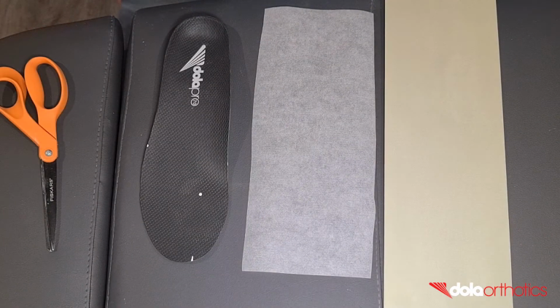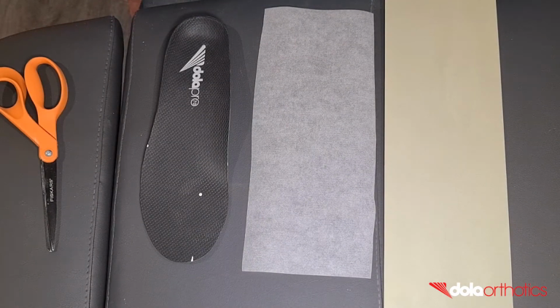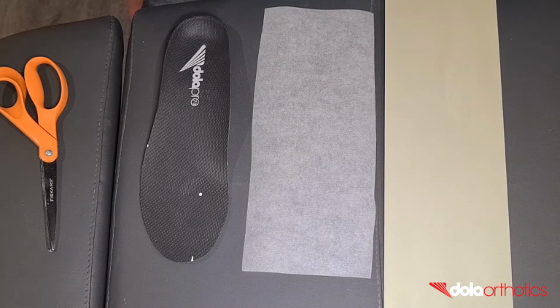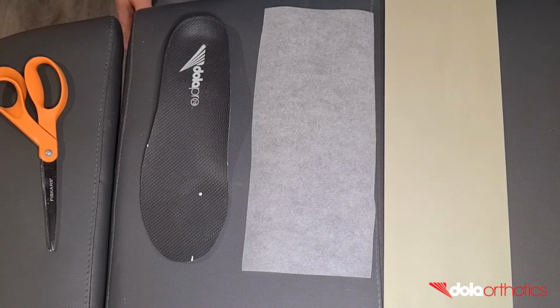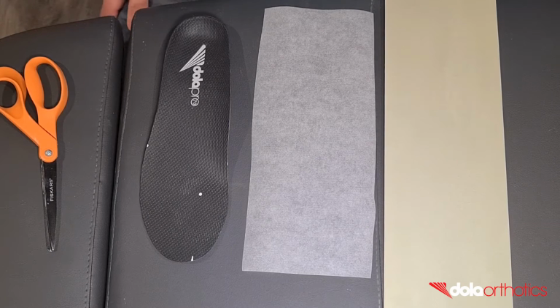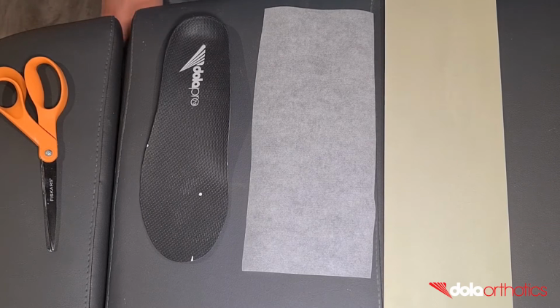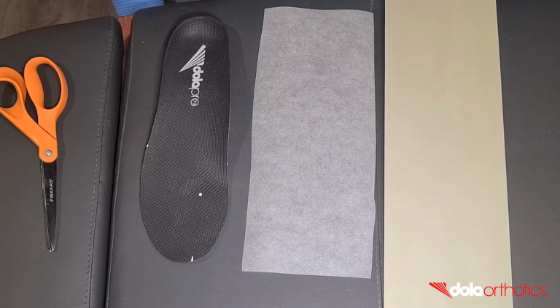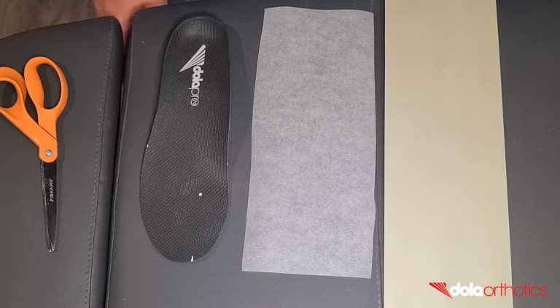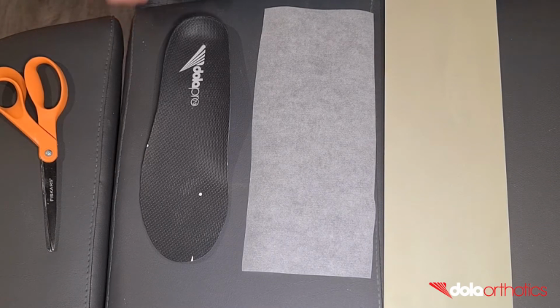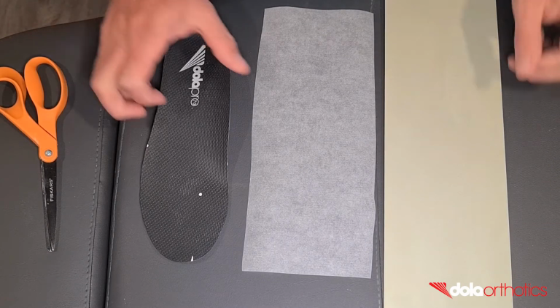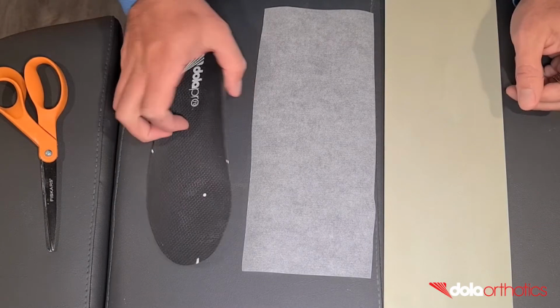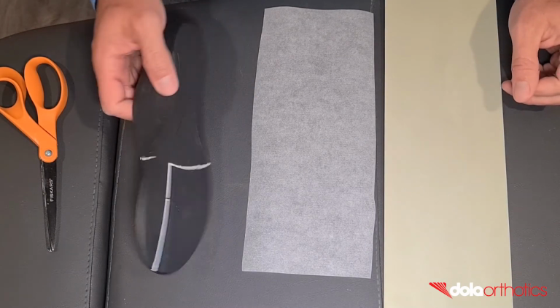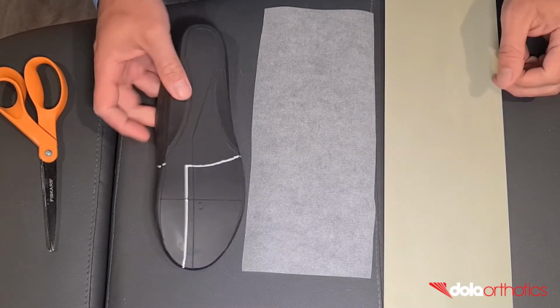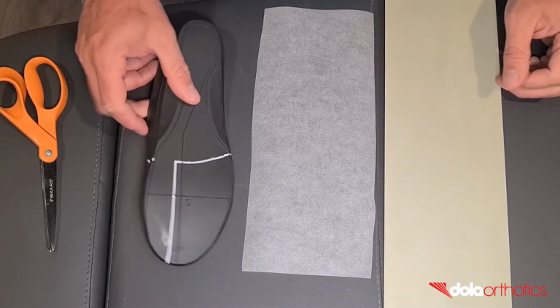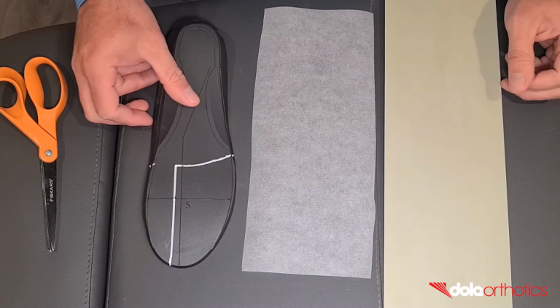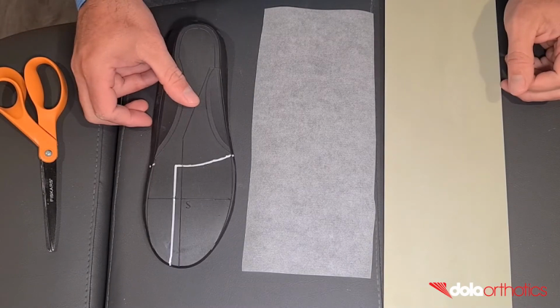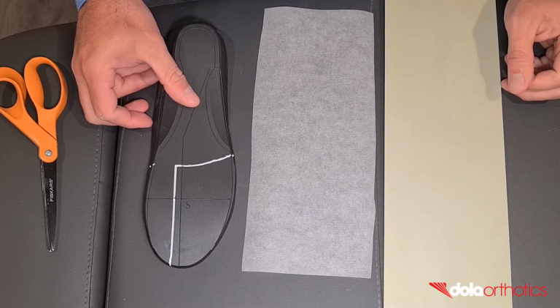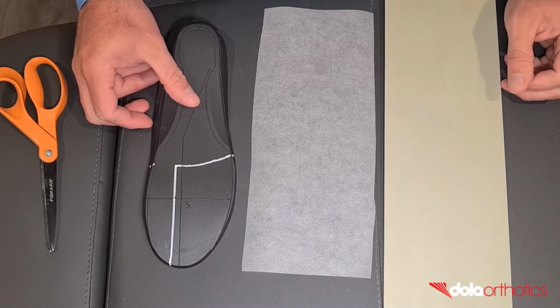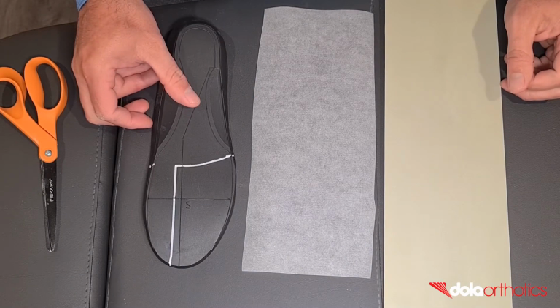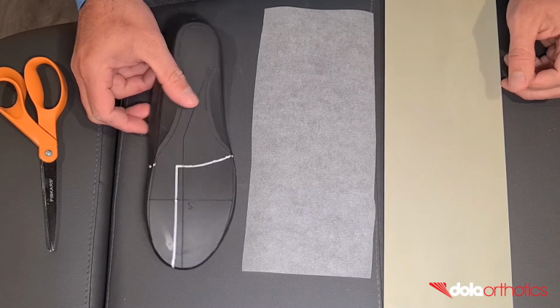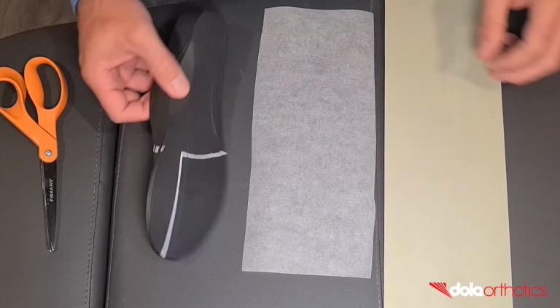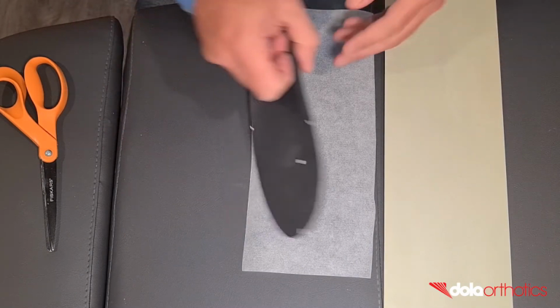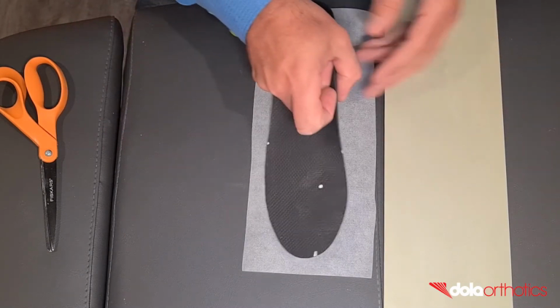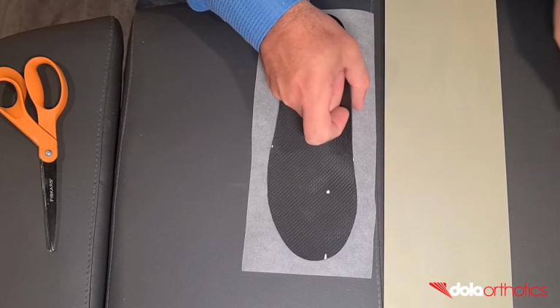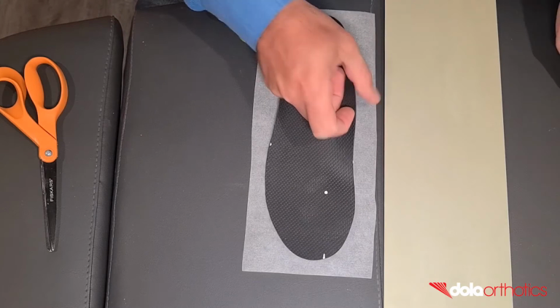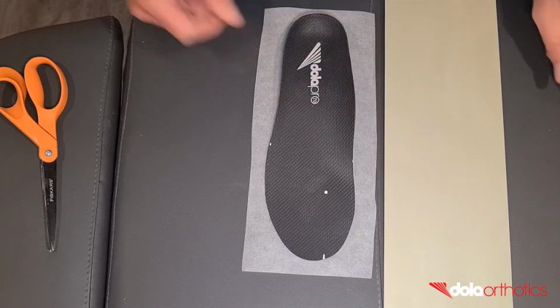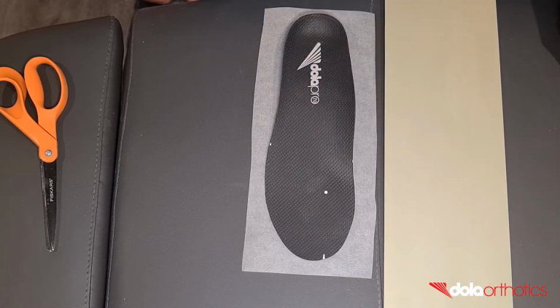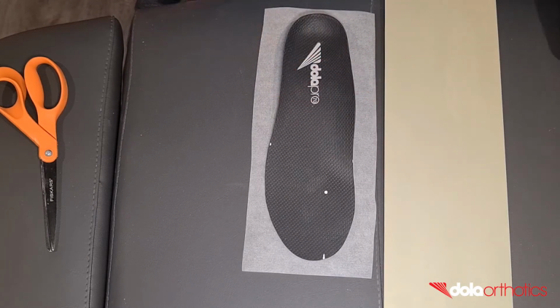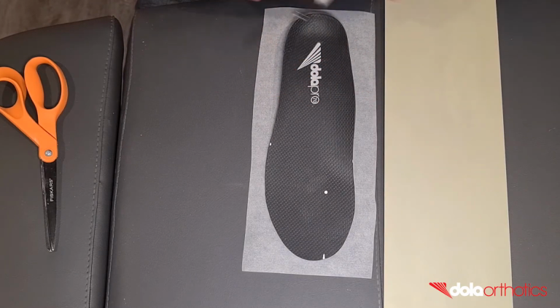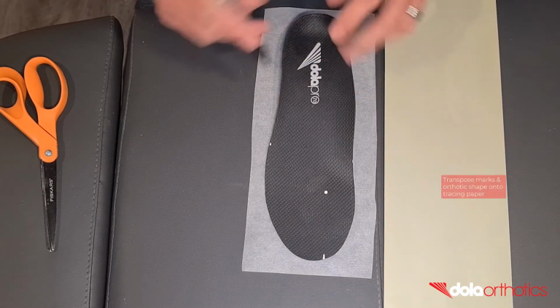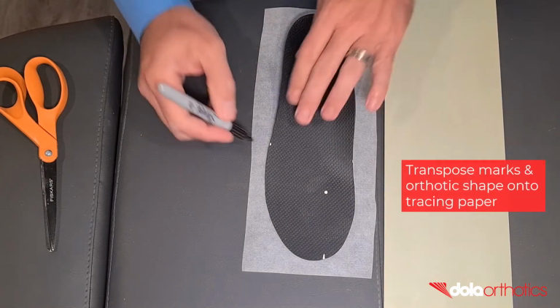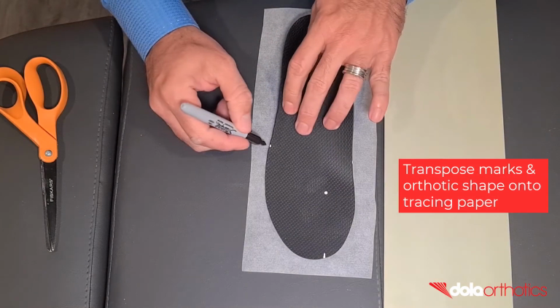For this addition you will need a marker pen, ruler, Dollar Tech plate sheet, tracing paper, glue, scissors, and grinder.